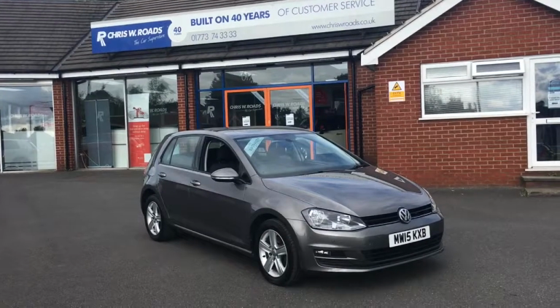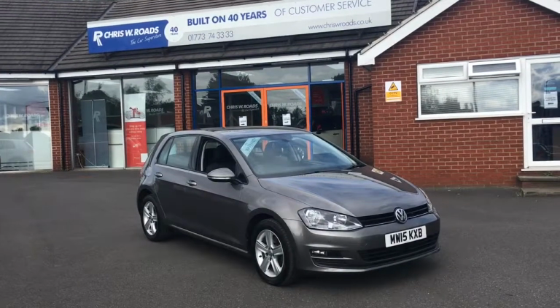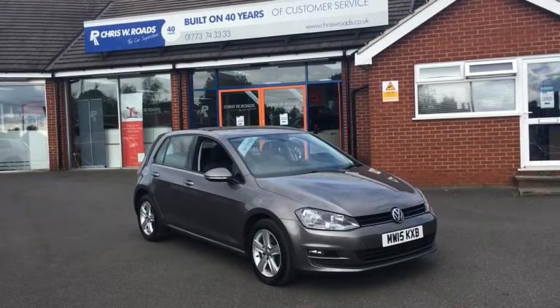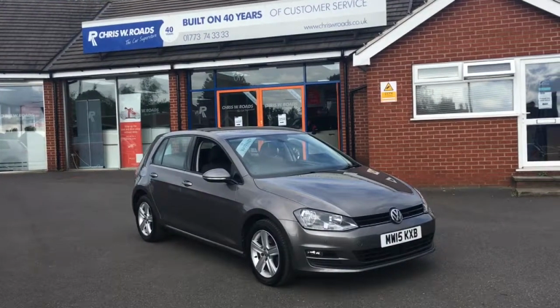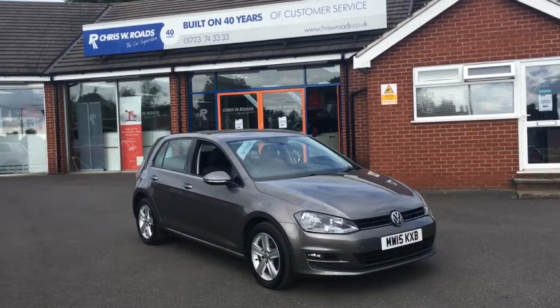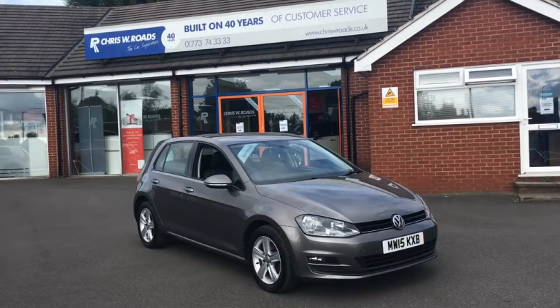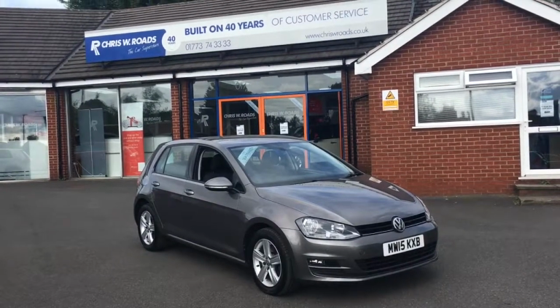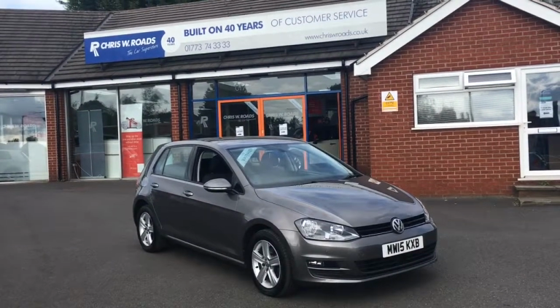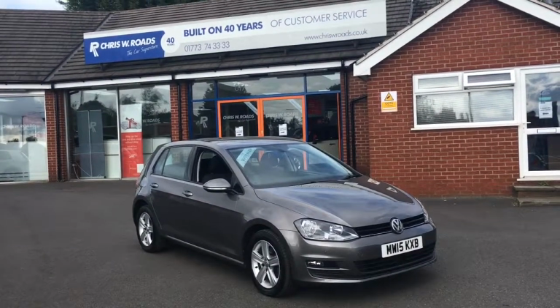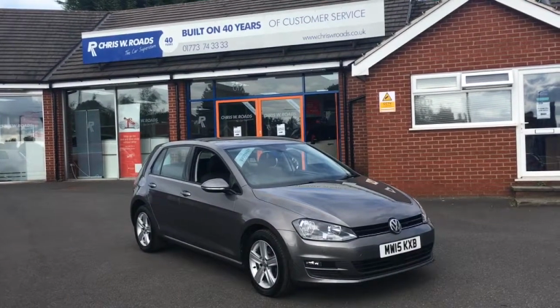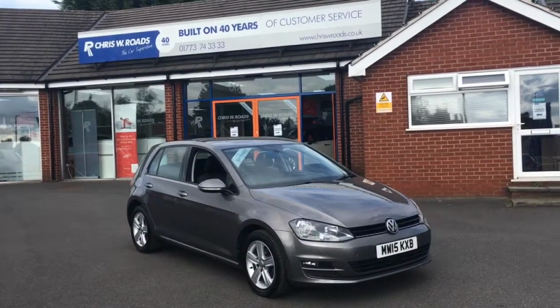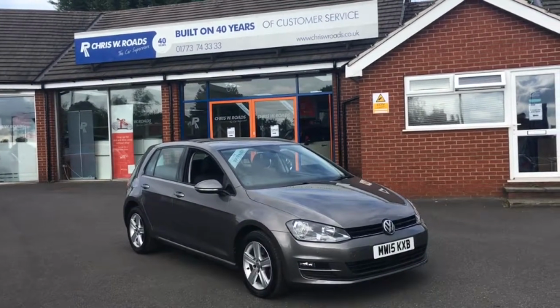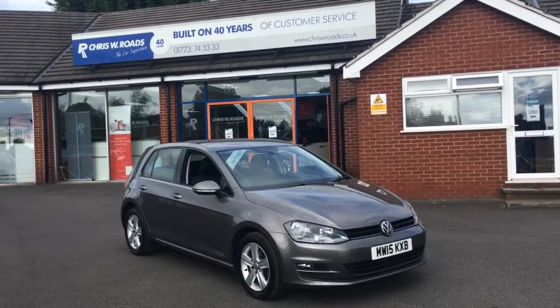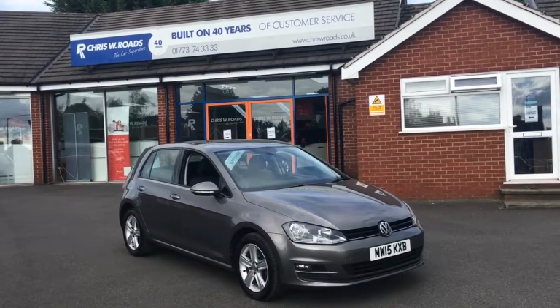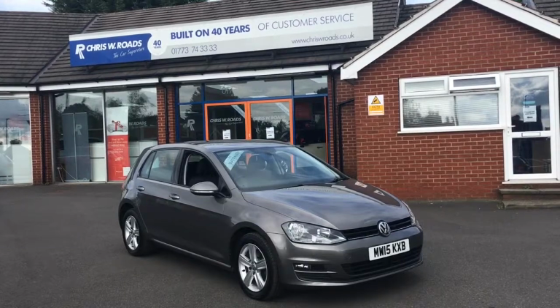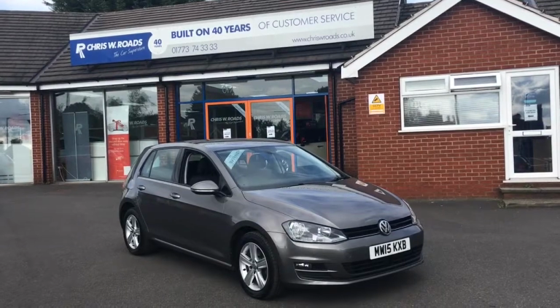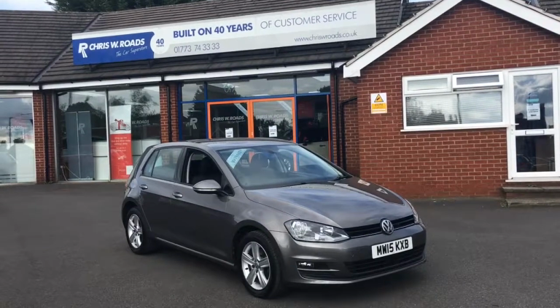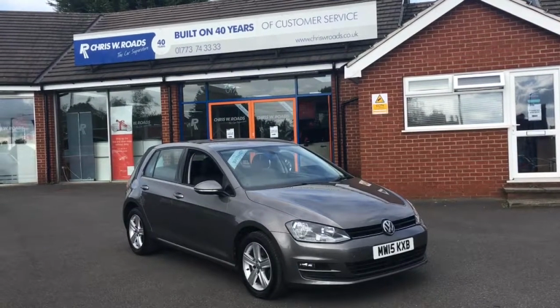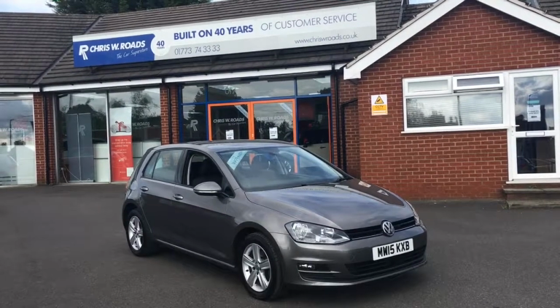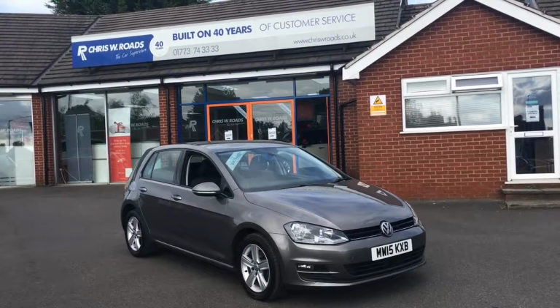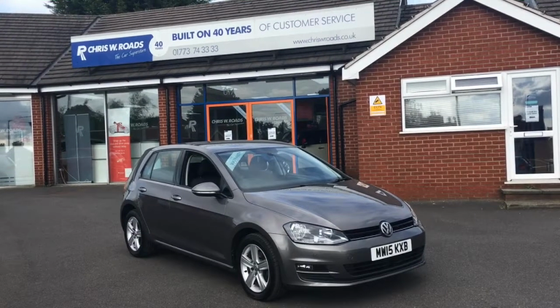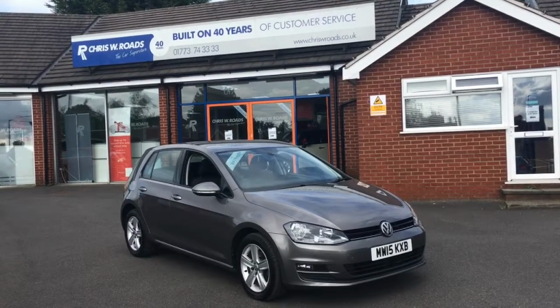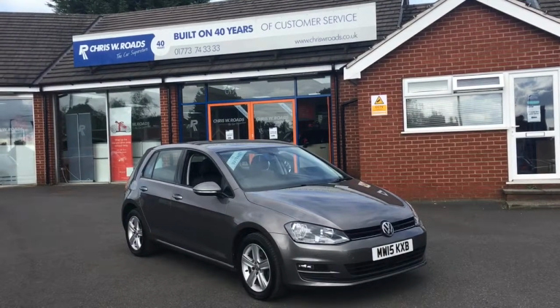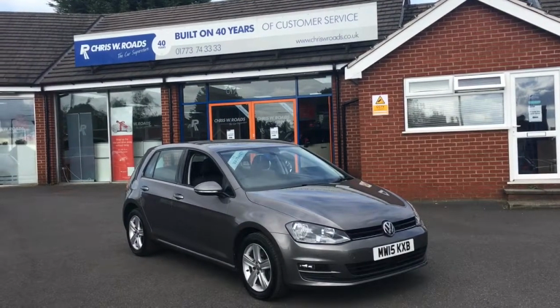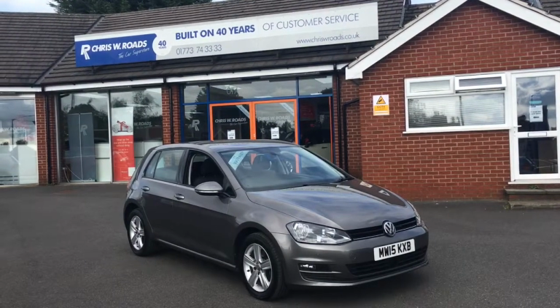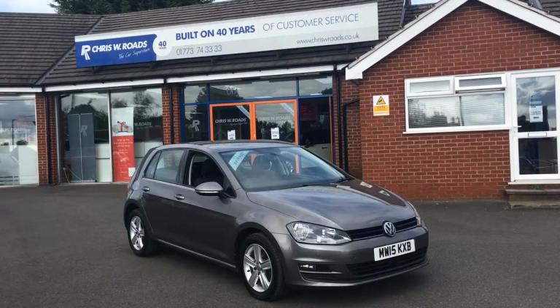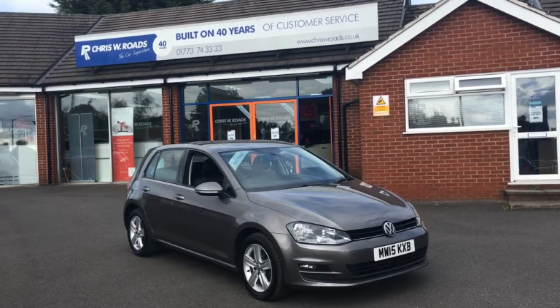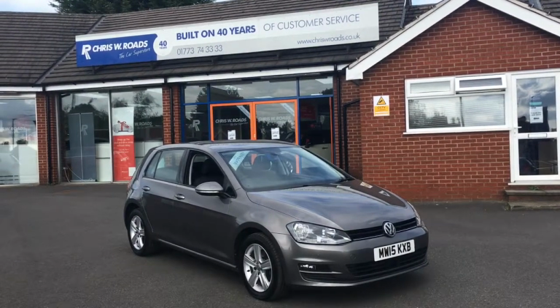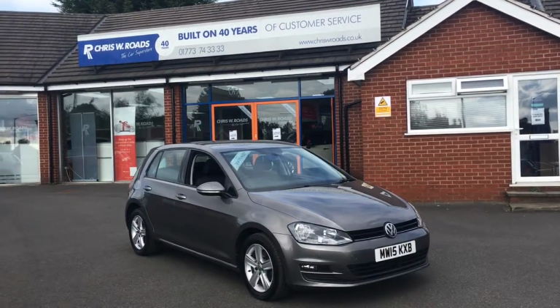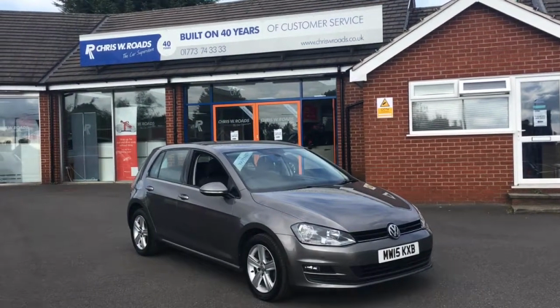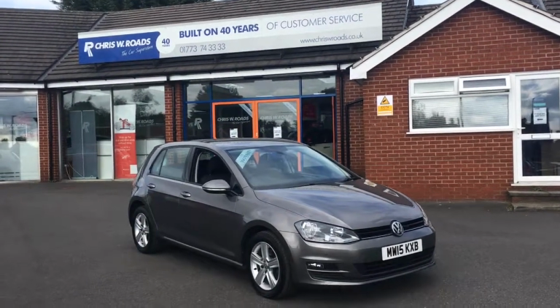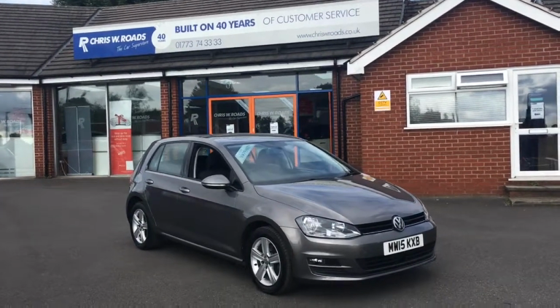Hello, this is Rob from Chris W Roads. Here we have a VW Golf that looks really smart in grey. It's got some great features to get onto on the interior as well, so let's start with a quick walk round.